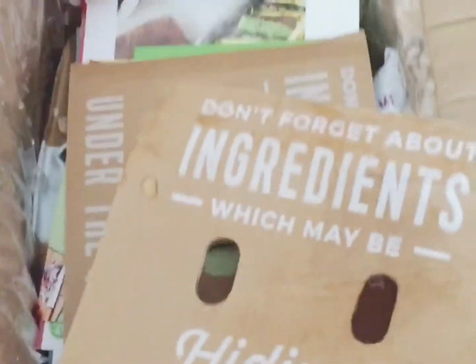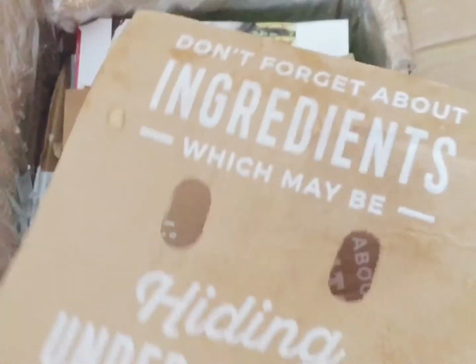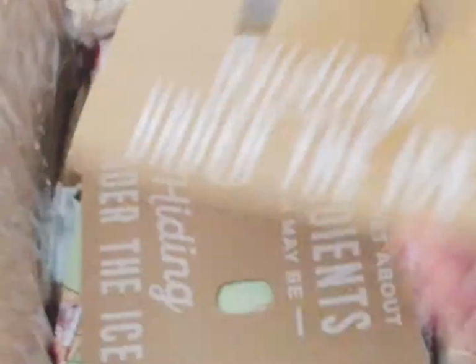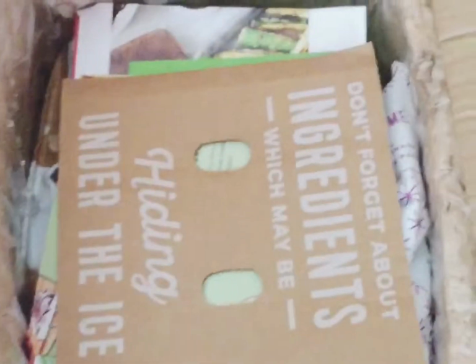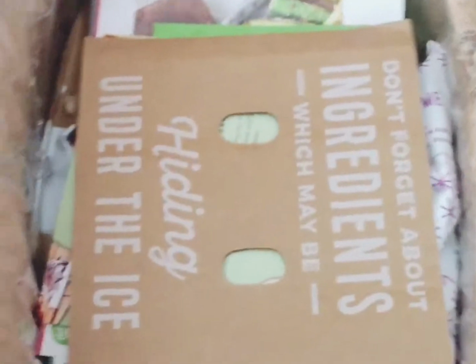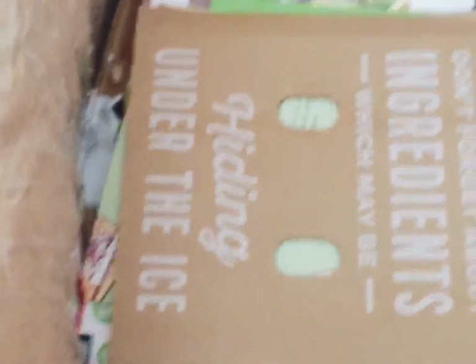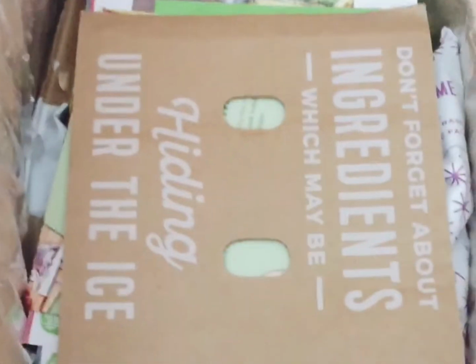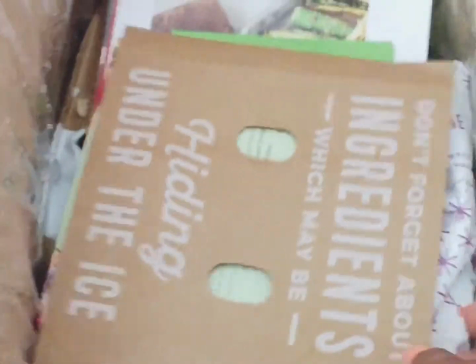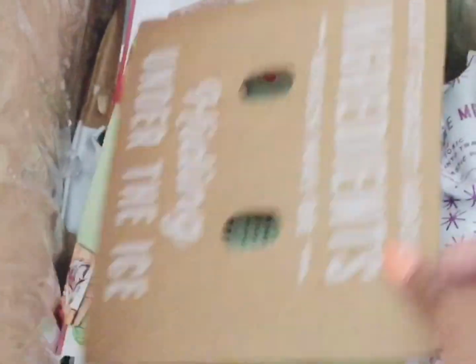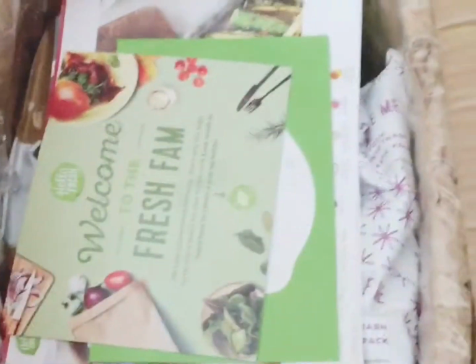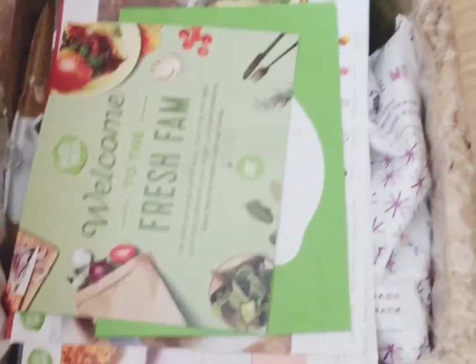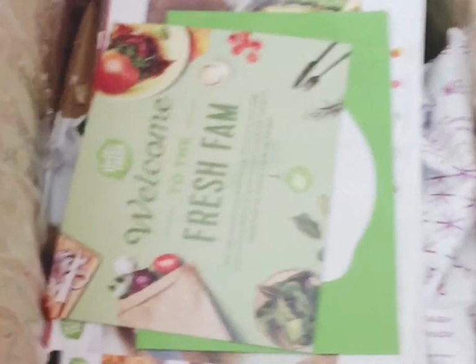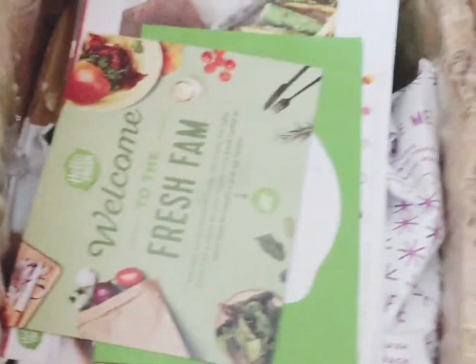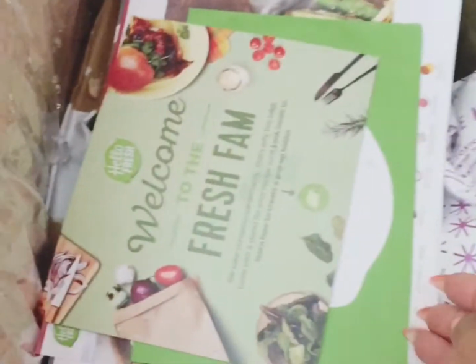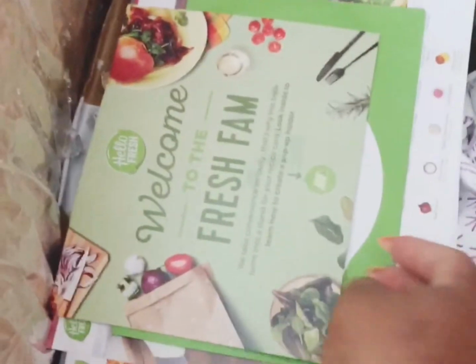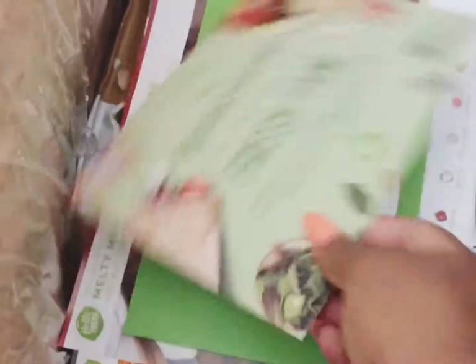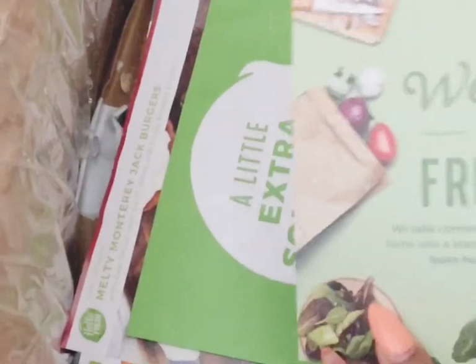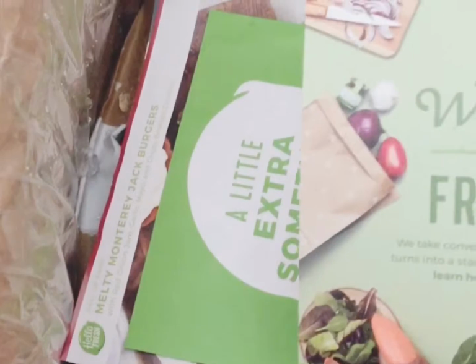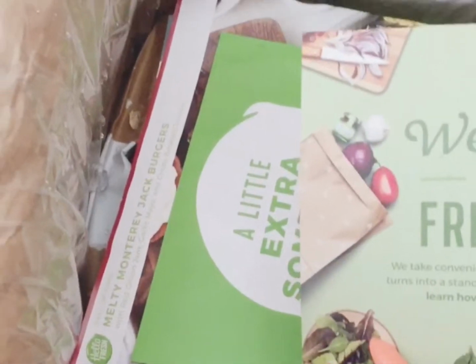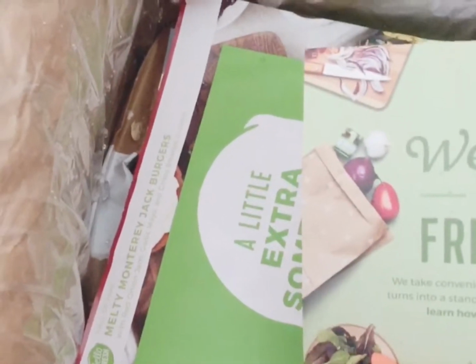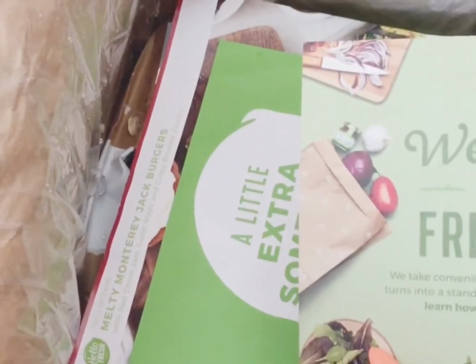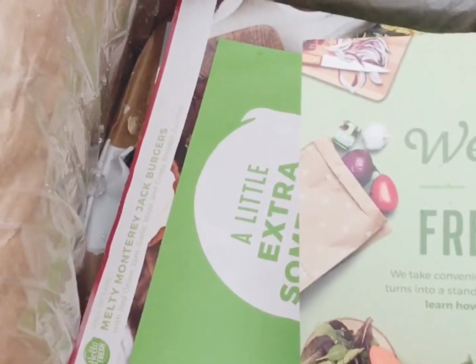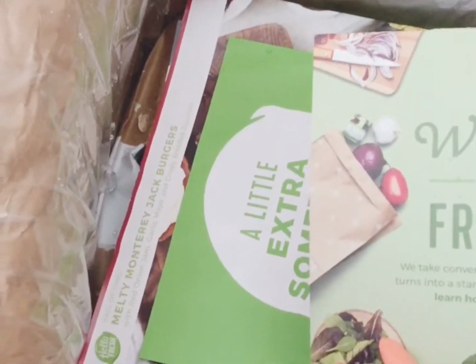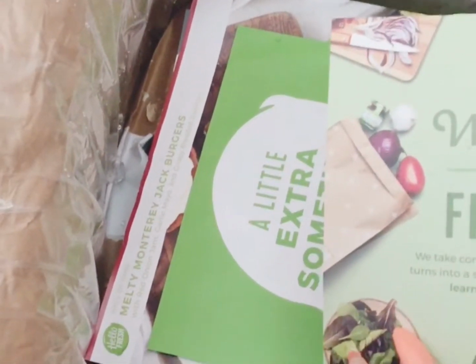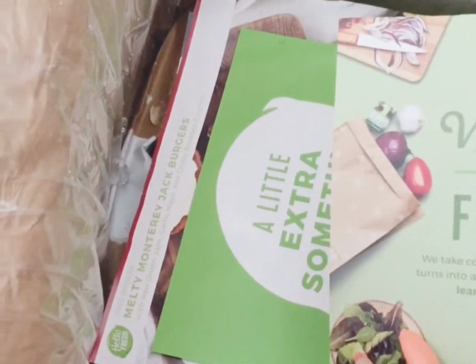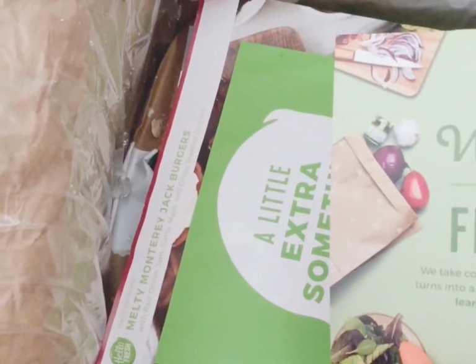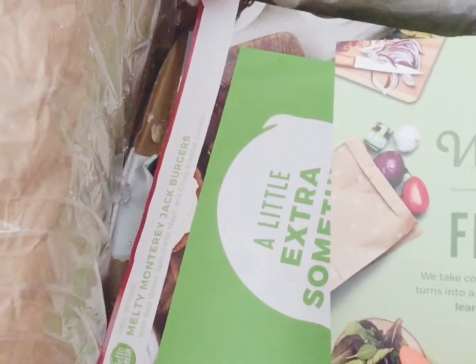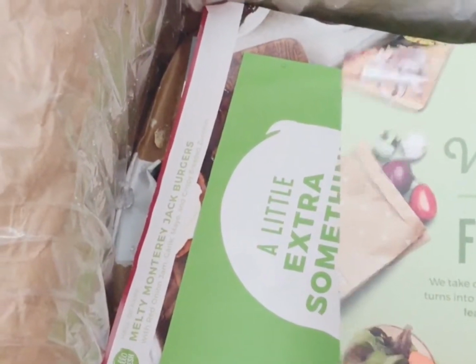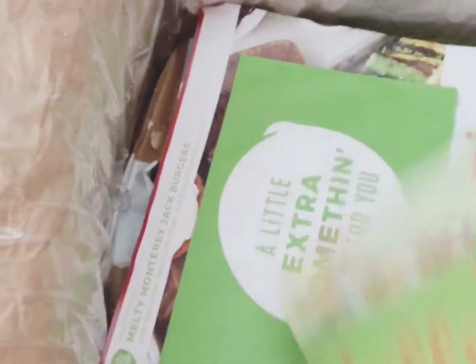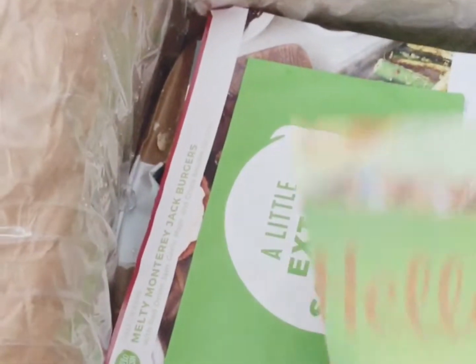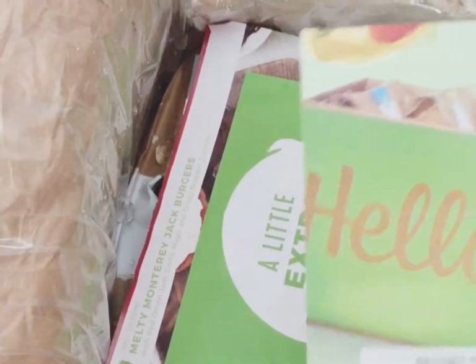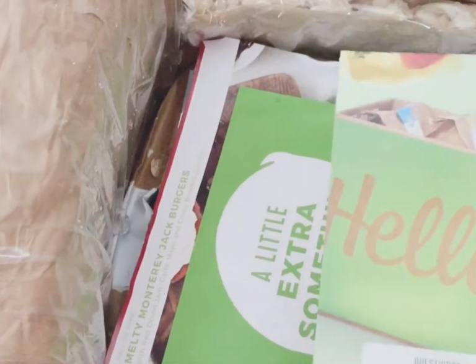They give you so many ice packs — I like that because these are the nice ones, the huge ones. It comes with the ingredient cards too.